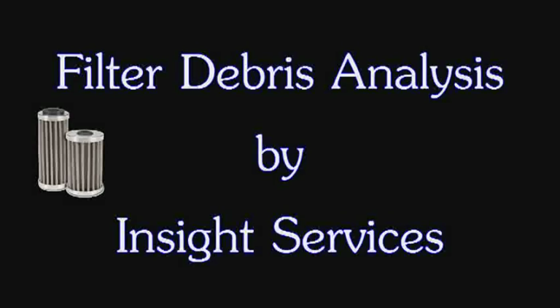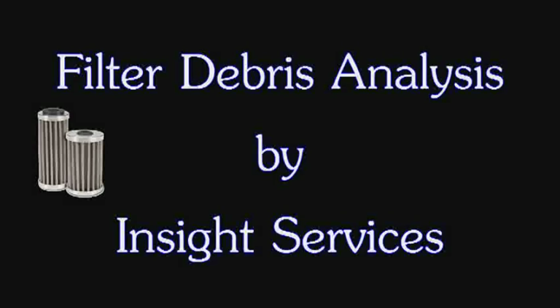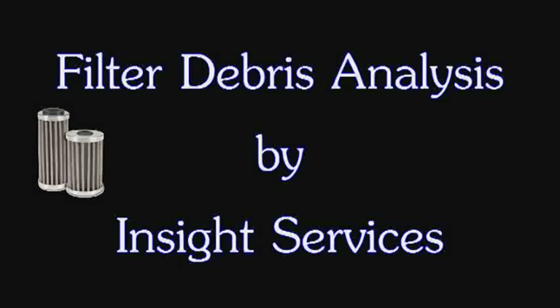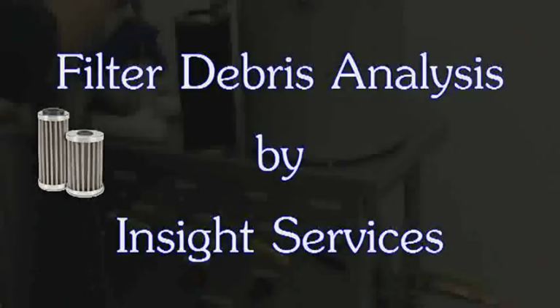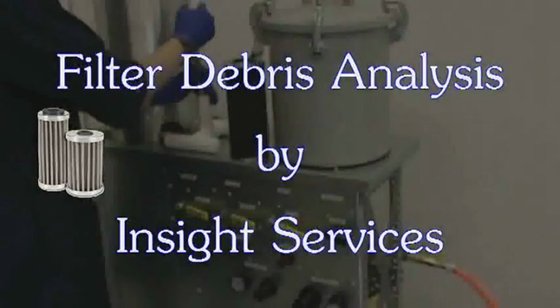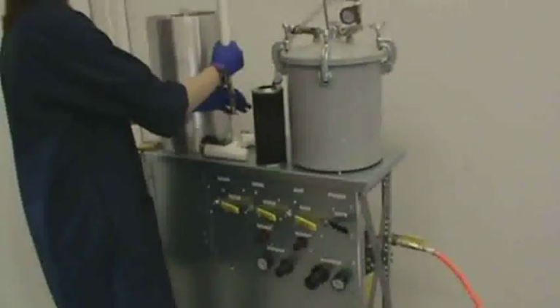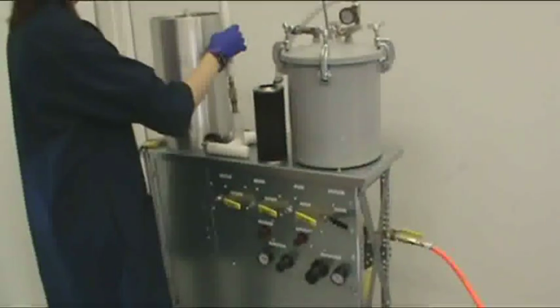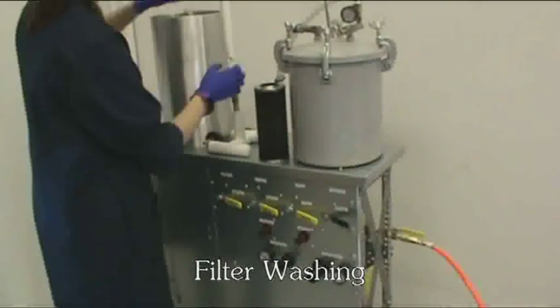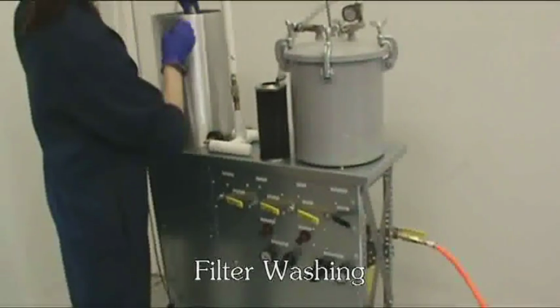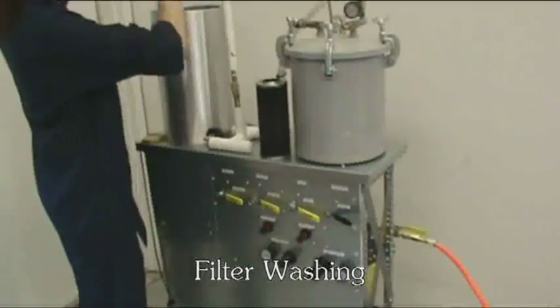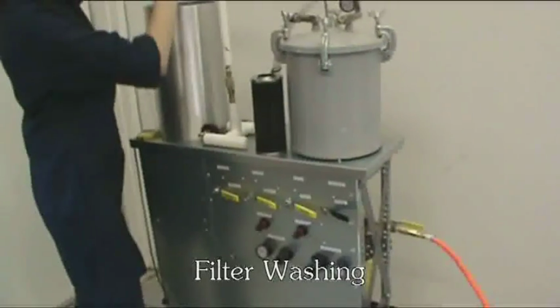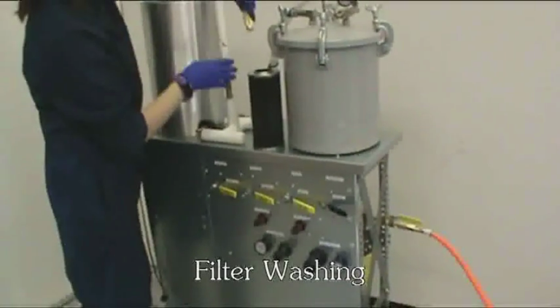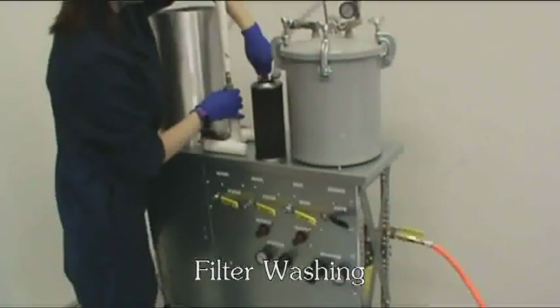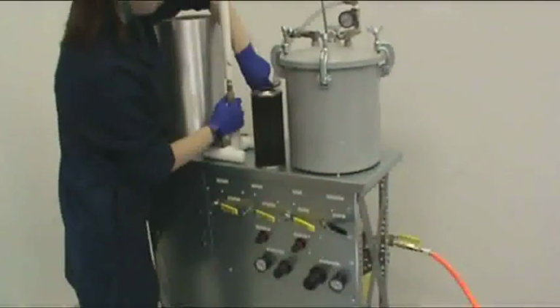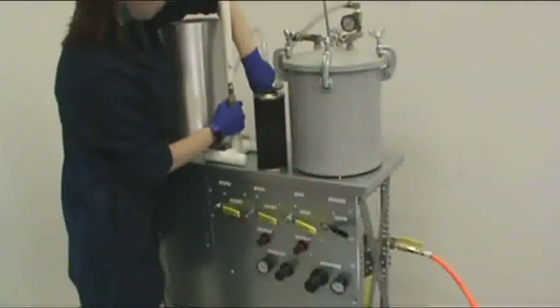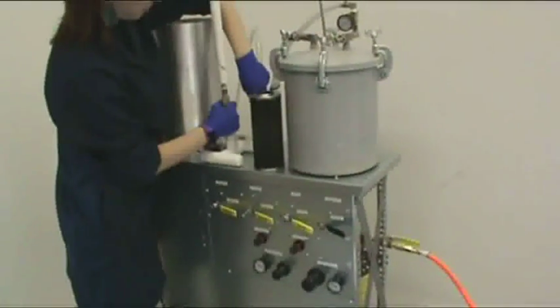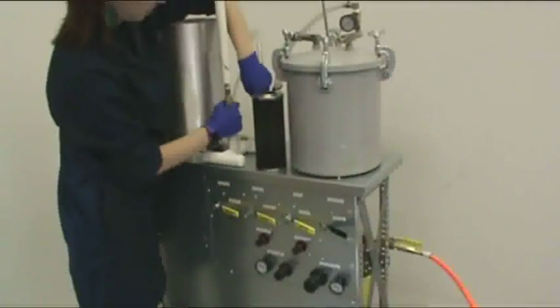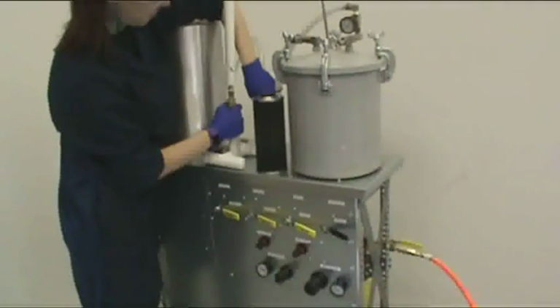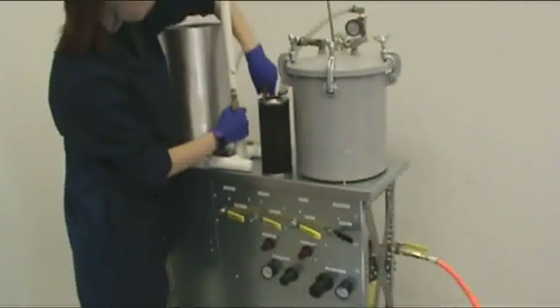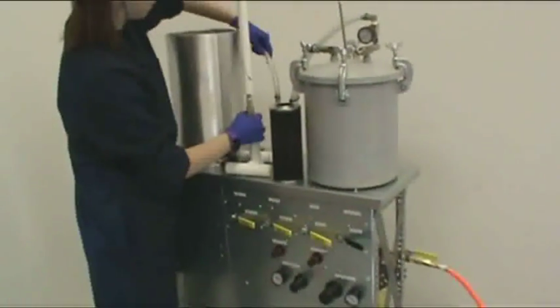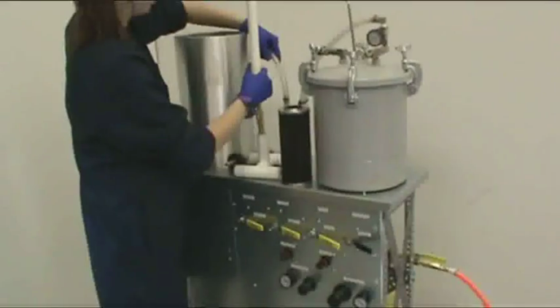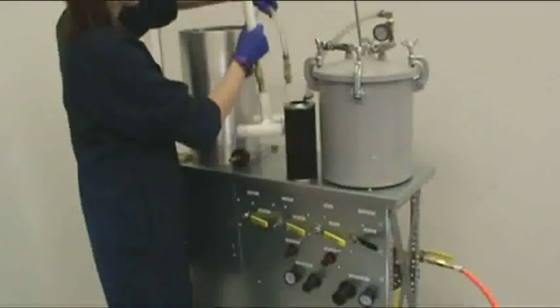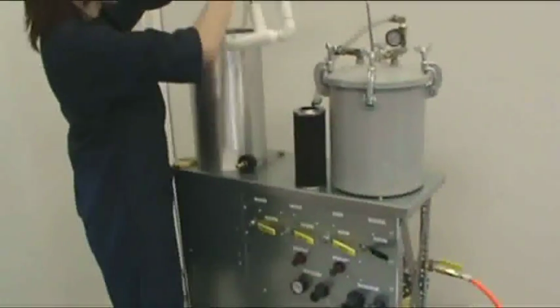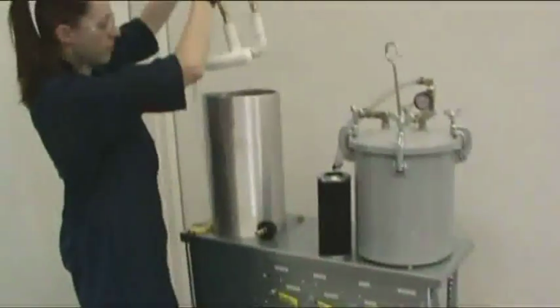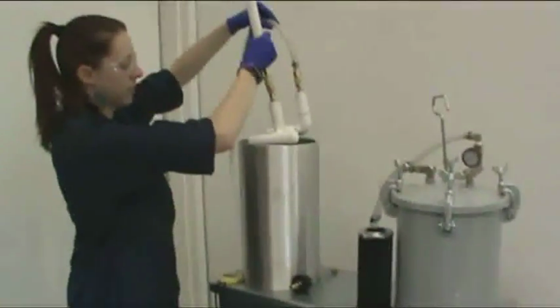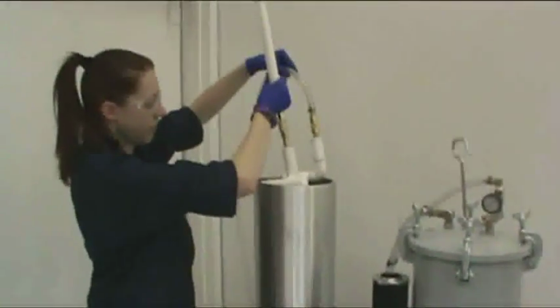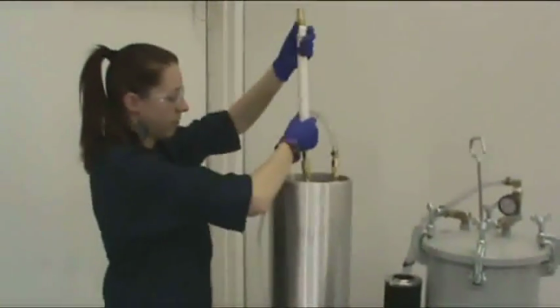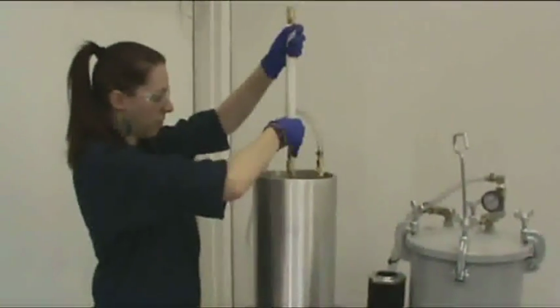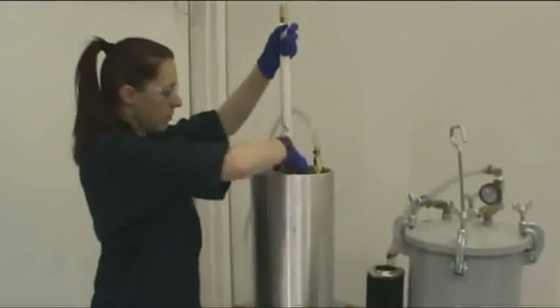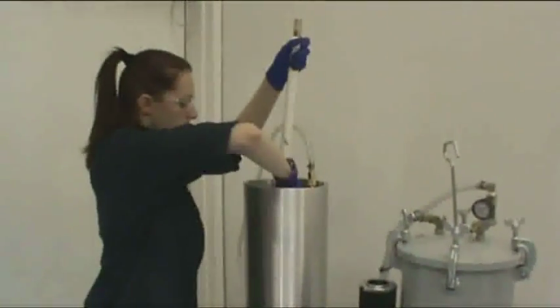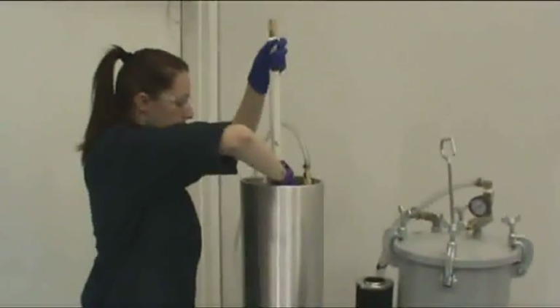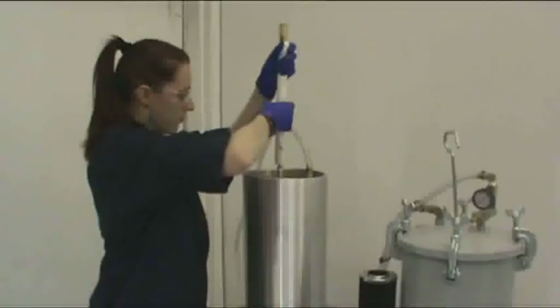InSight Services now has a brand new filter debris analysis offering. Our first step in the new offering, and one of the most significant changes, includes a brand new filter washing instrument that was designed by one of our very own InSight team members.